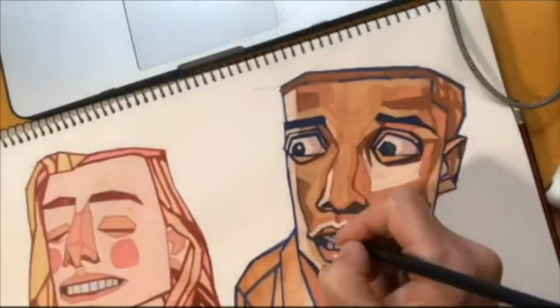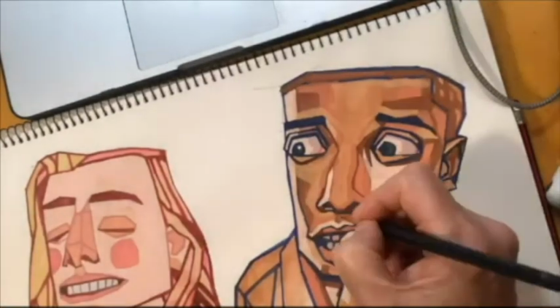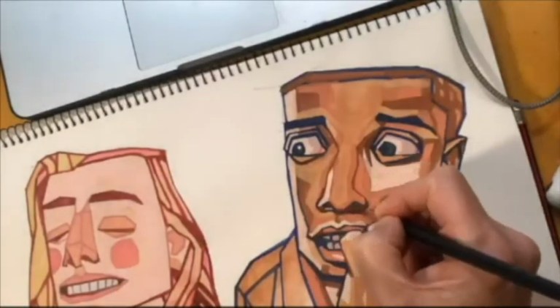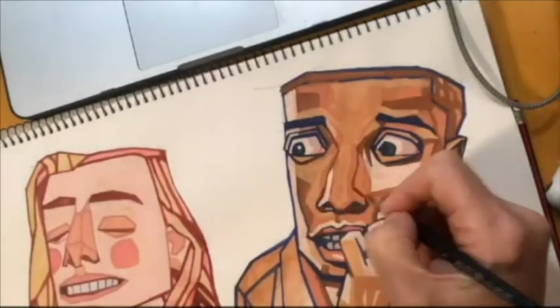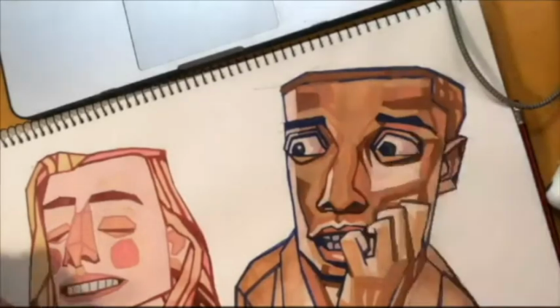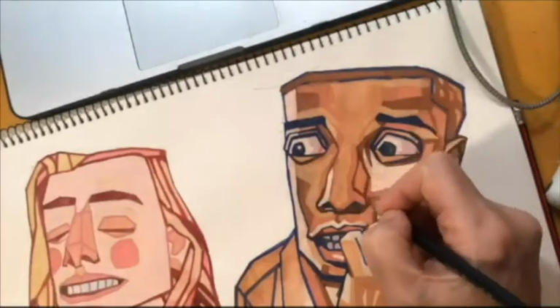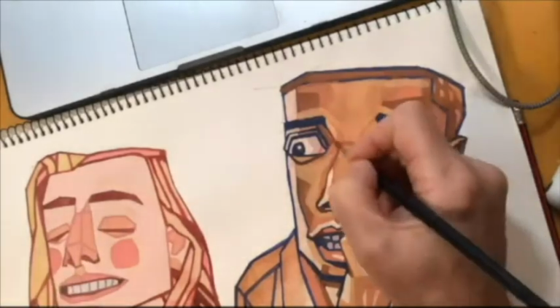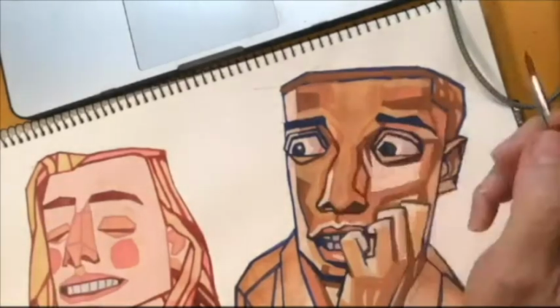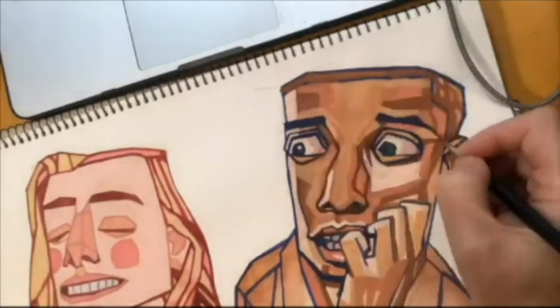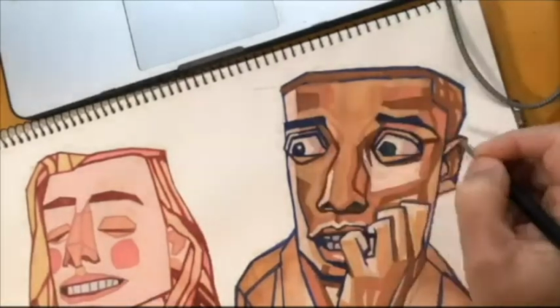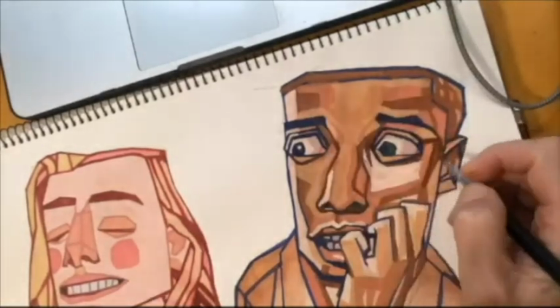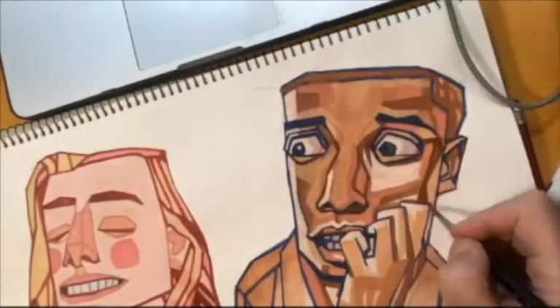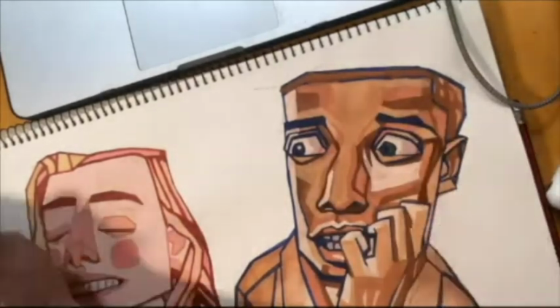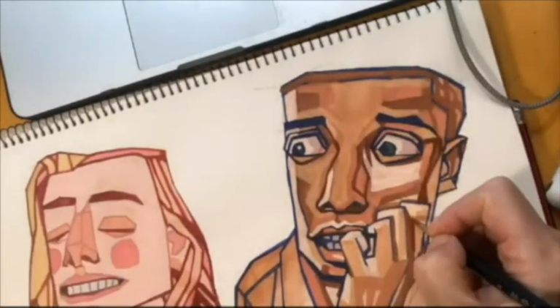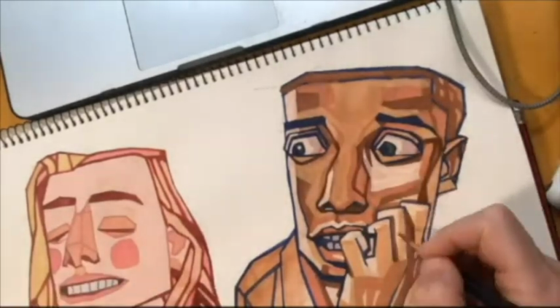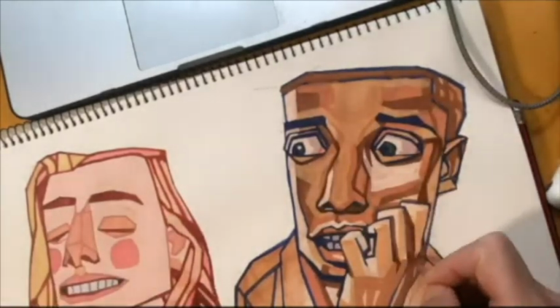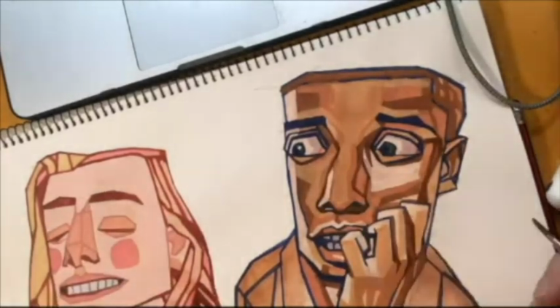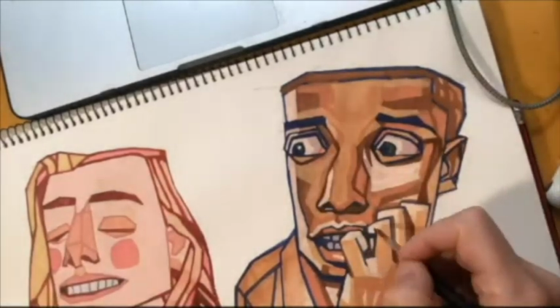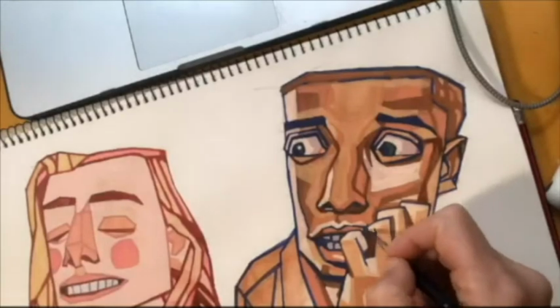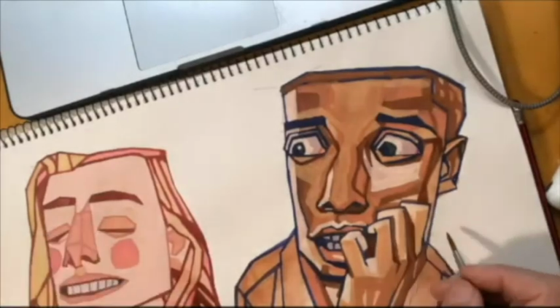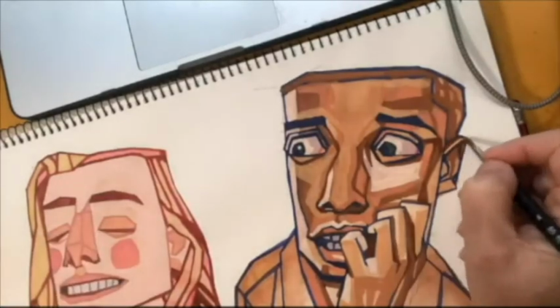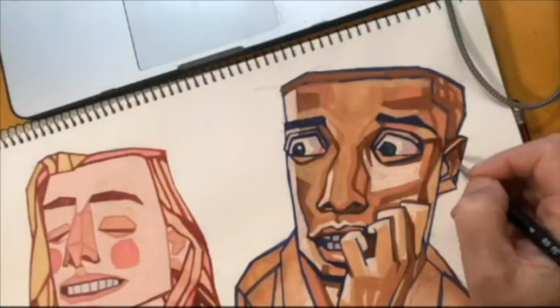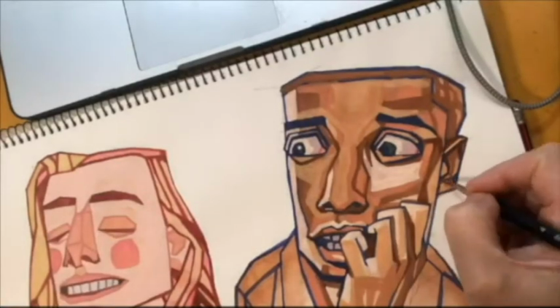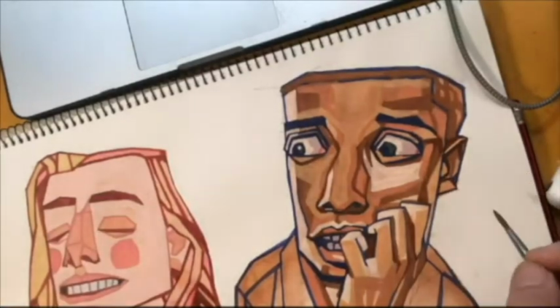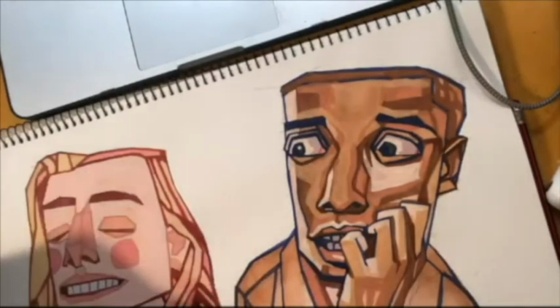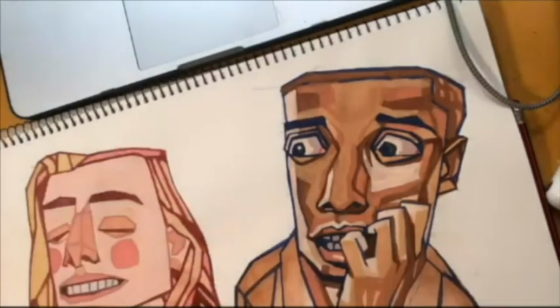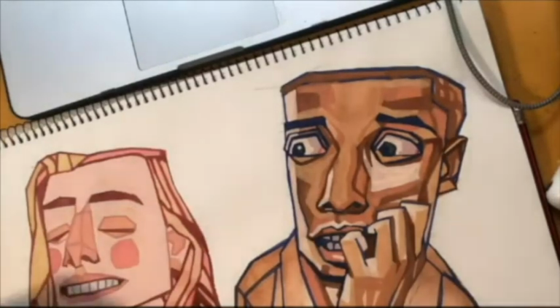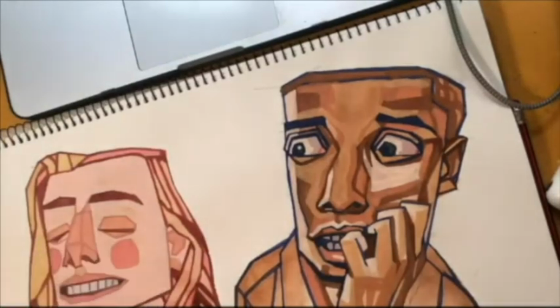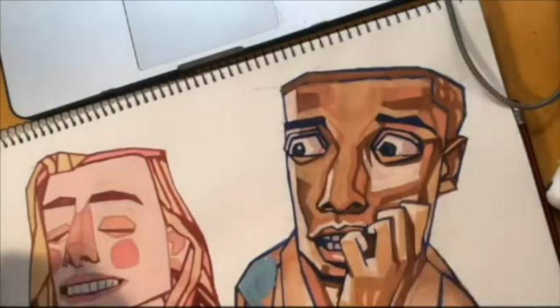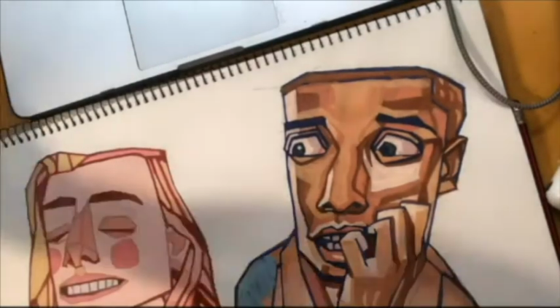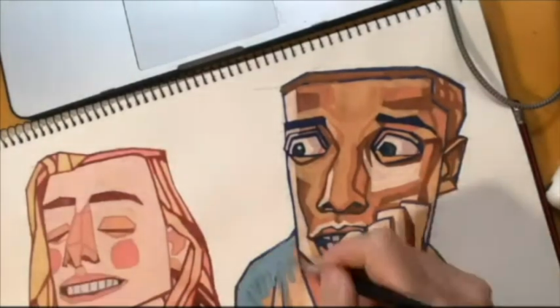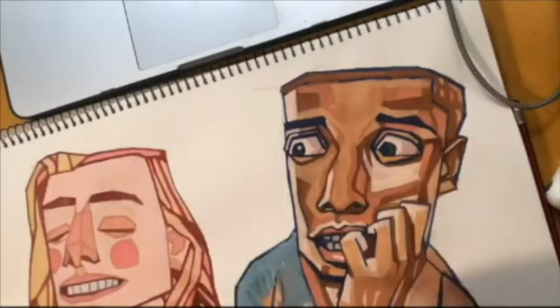Now I've got a dark brush and I'm starting to rework some dark areas that got a bit obscured with that last layer — just strengthening them up a little bit so you can see them more clearly.